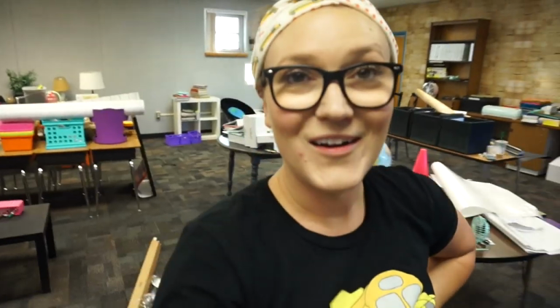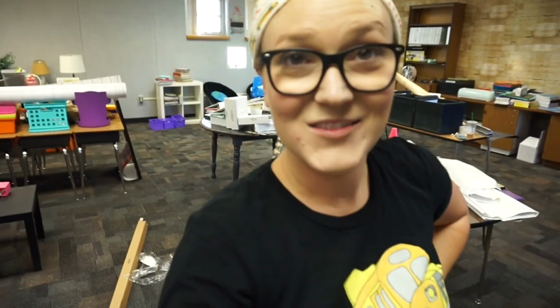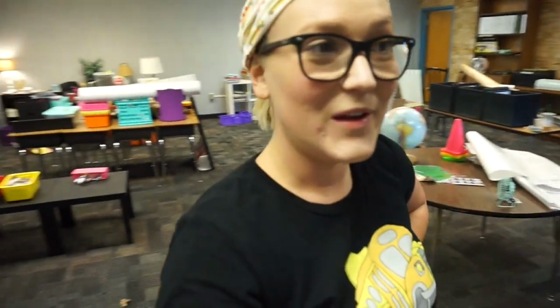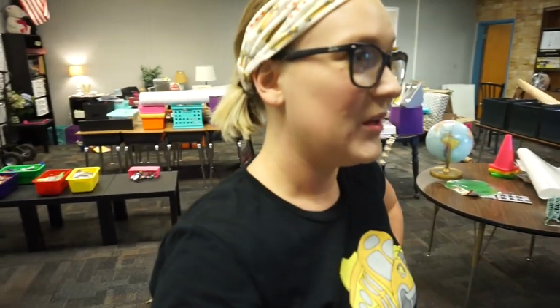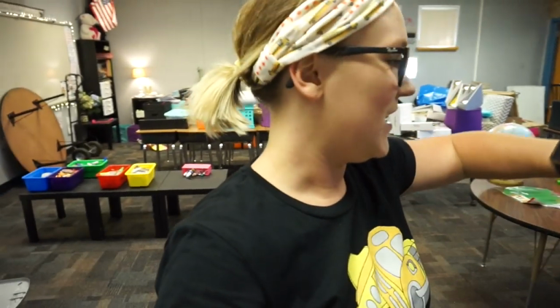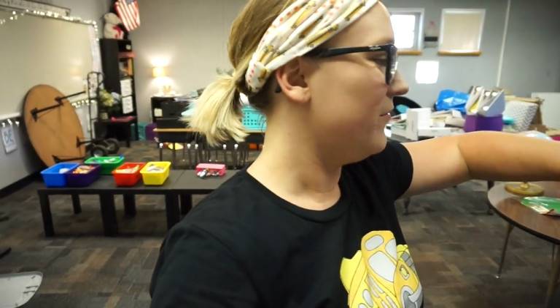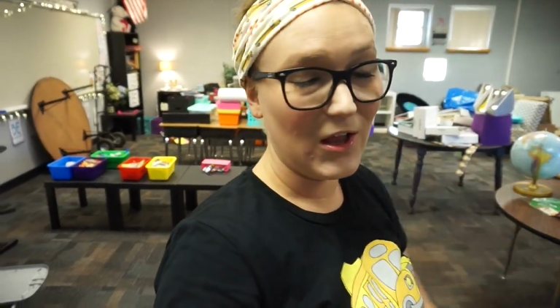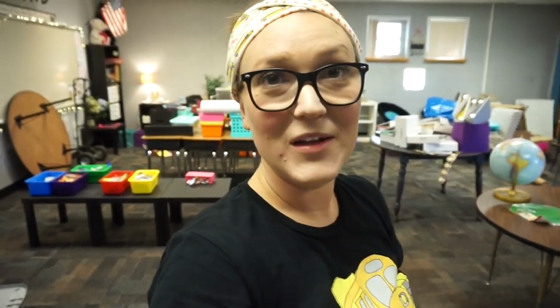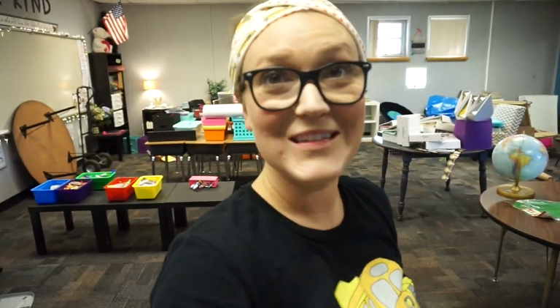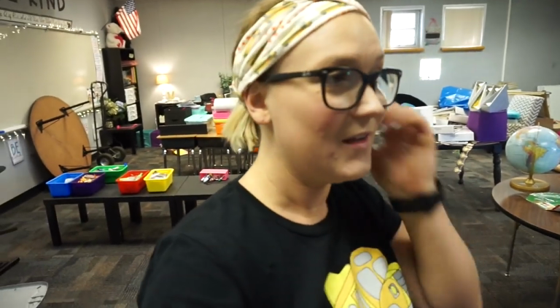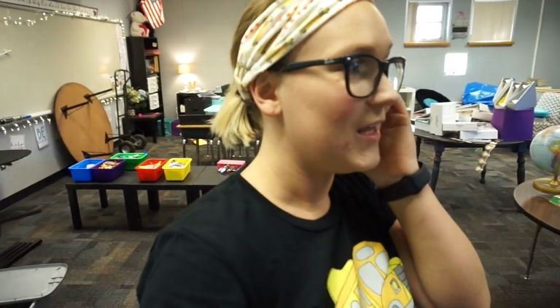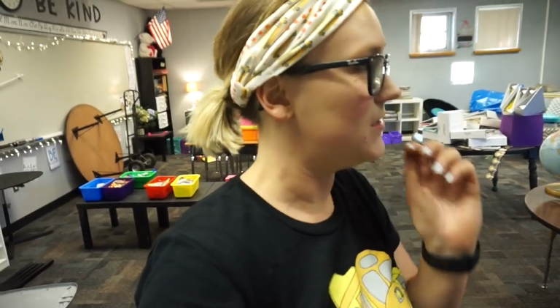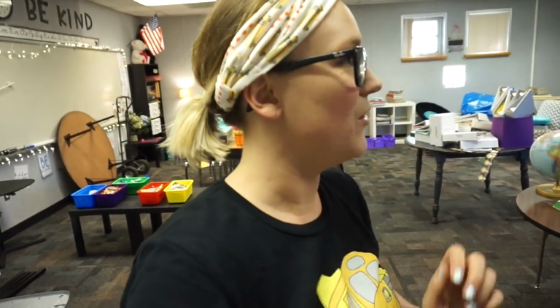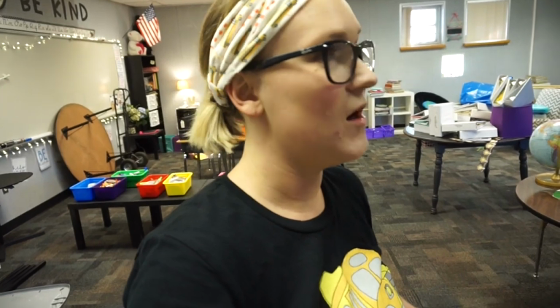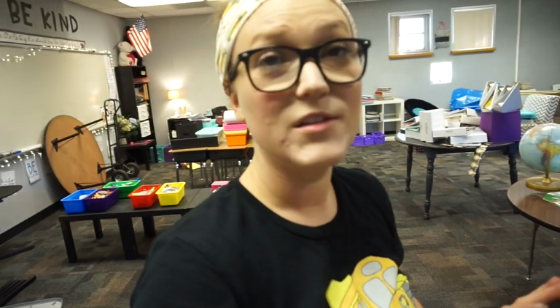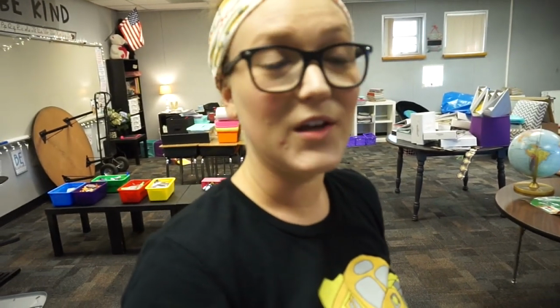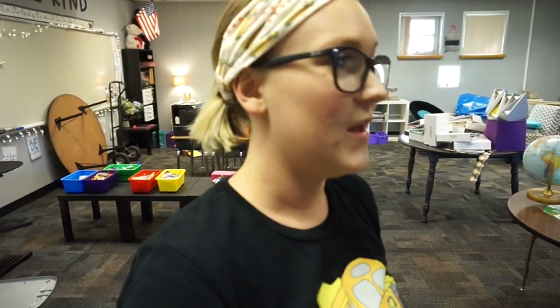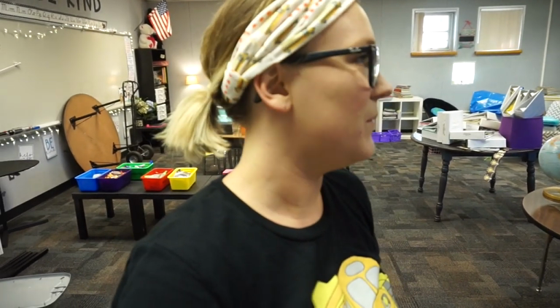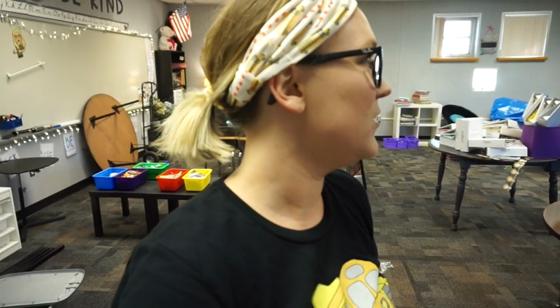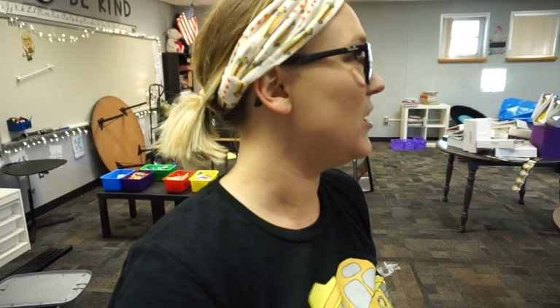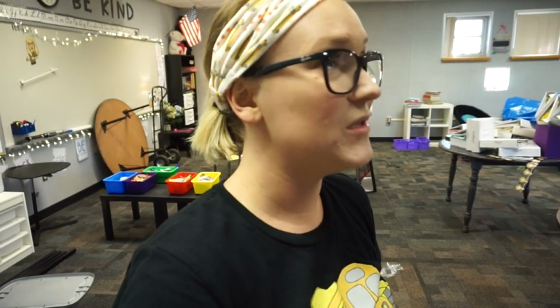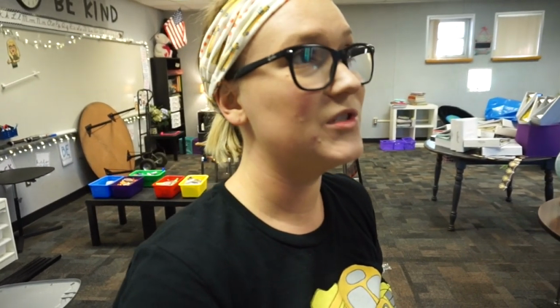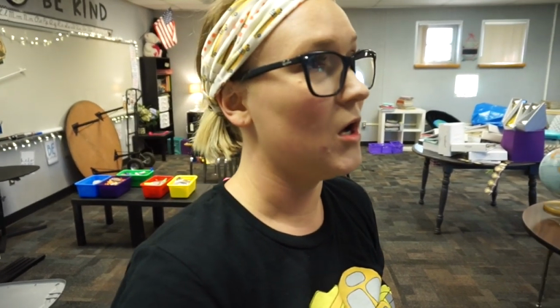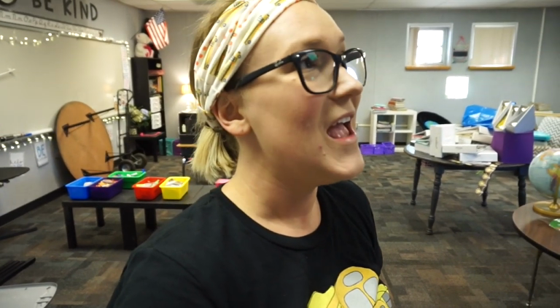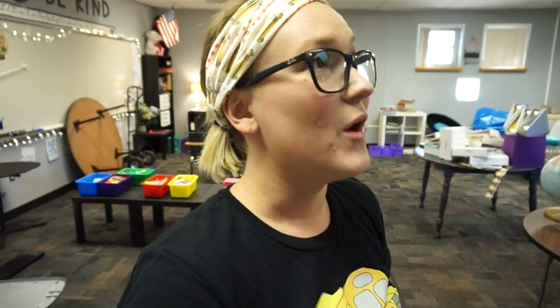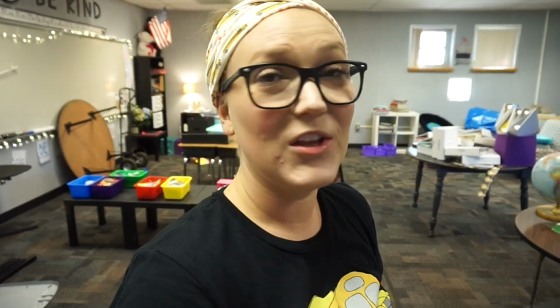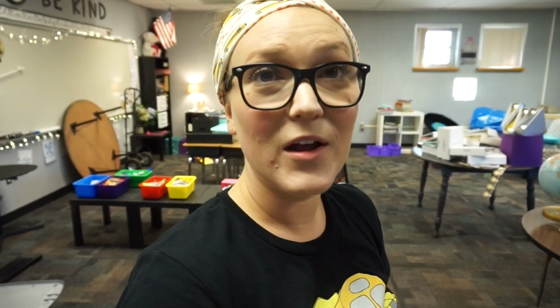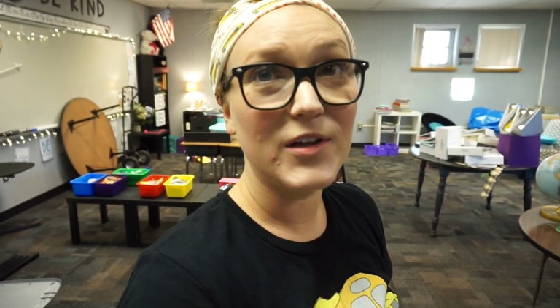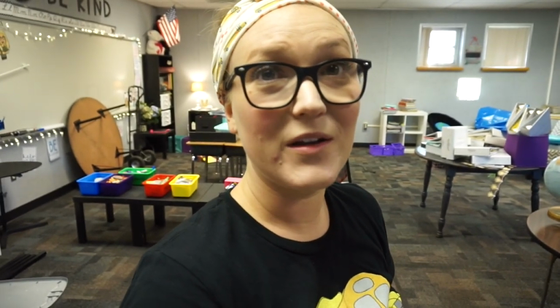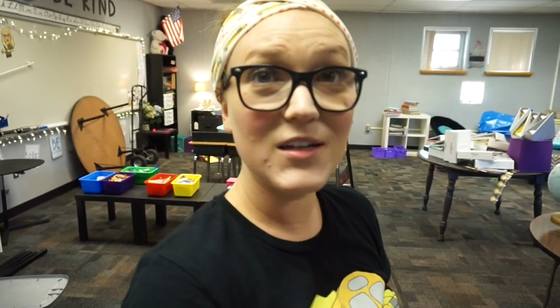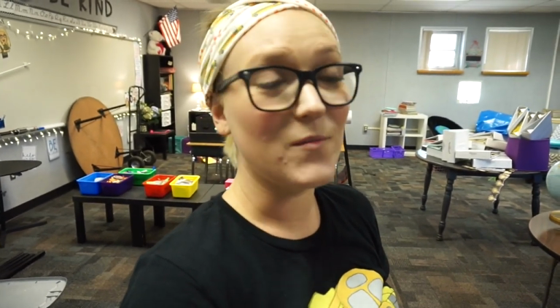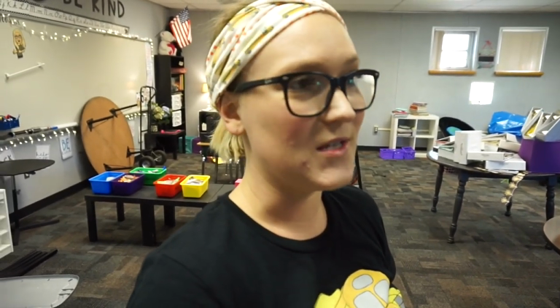Alright you guys, it has been a super long day — it is now 5 o'clock and I've been here since 9. So far, so good. I think I'm going to be ready to finish bulletin boards tomorrow. I'm going to turn the camera around and show you what I've done to summarize the day.